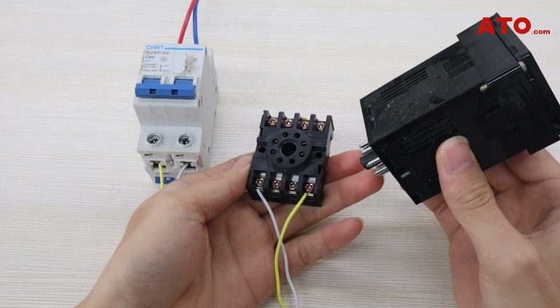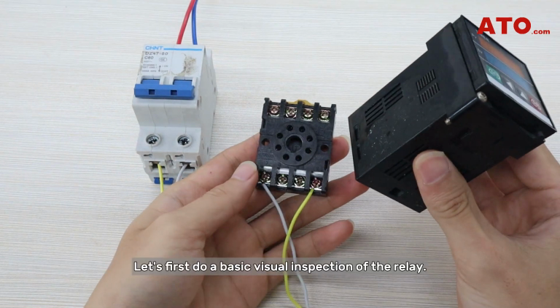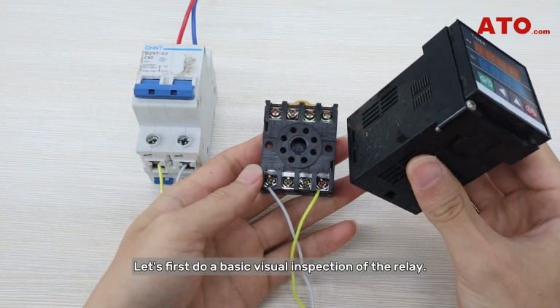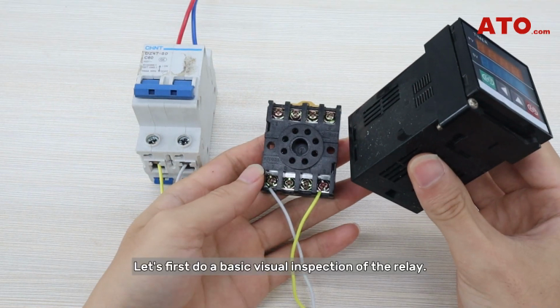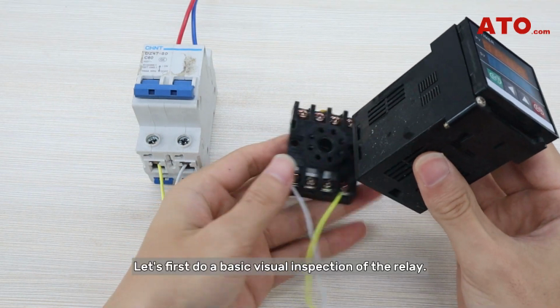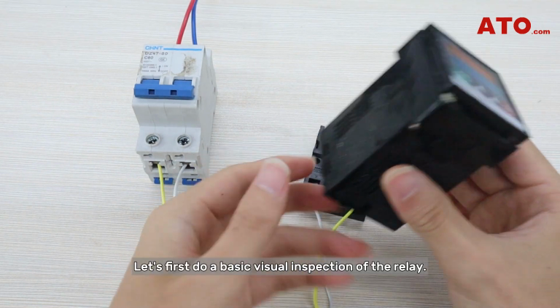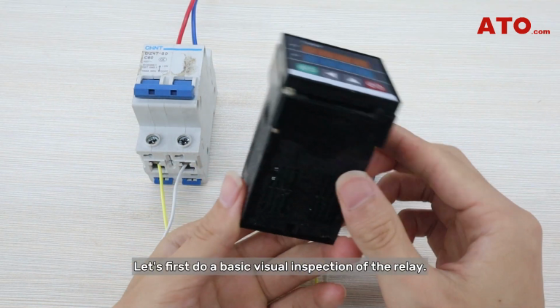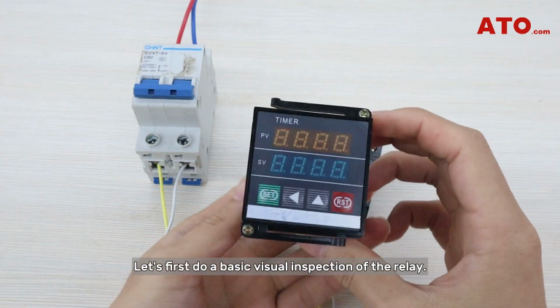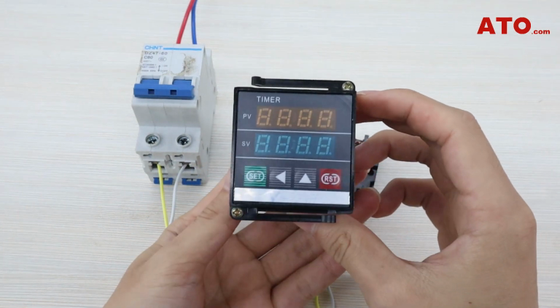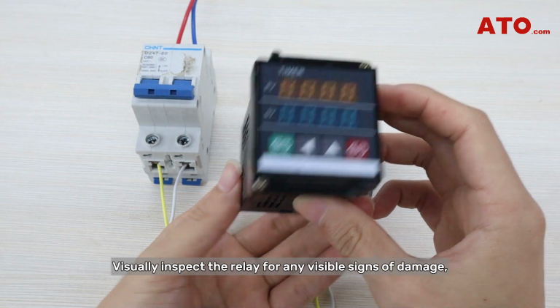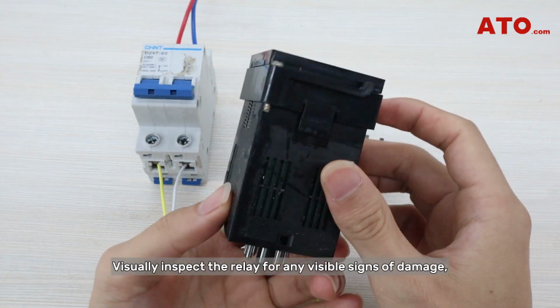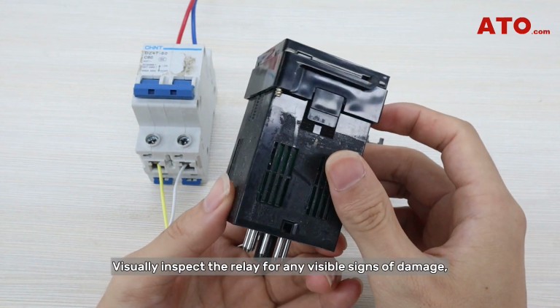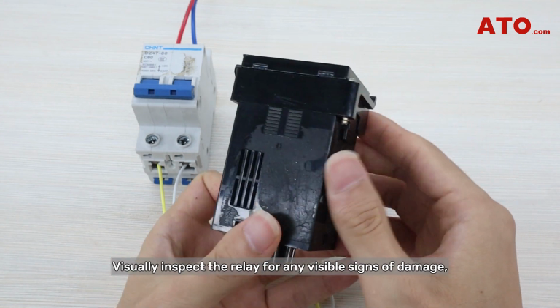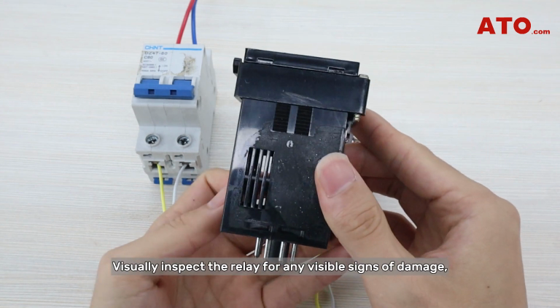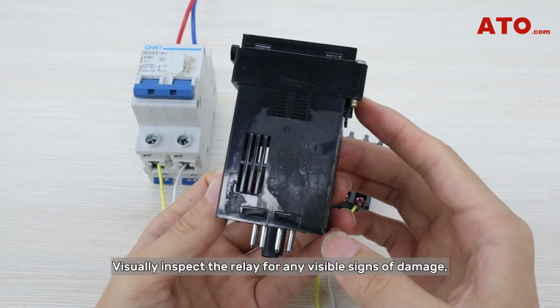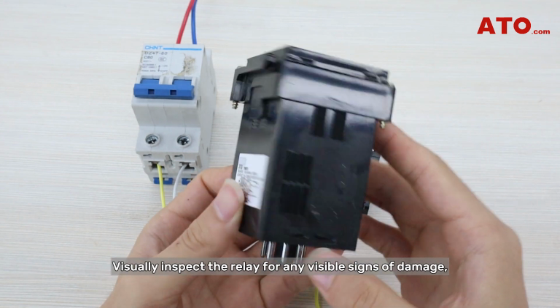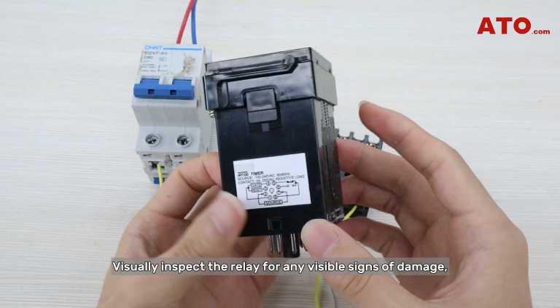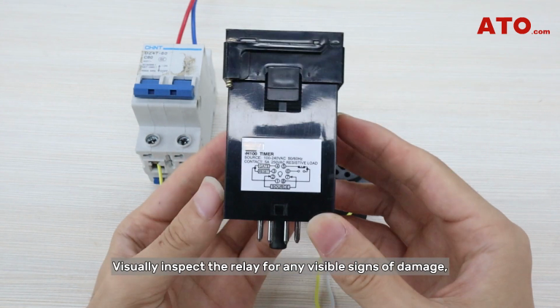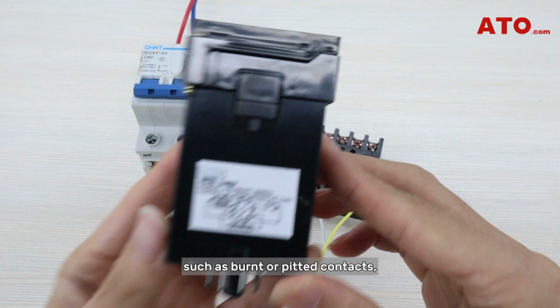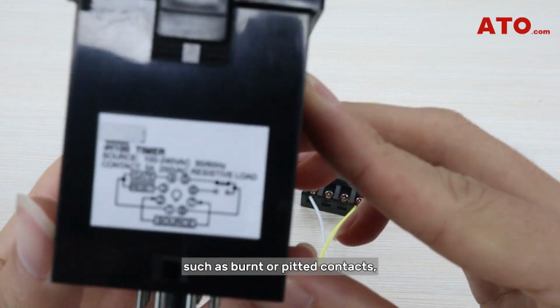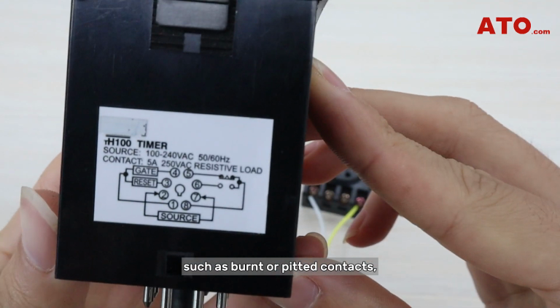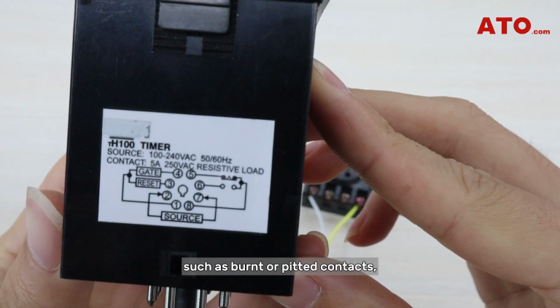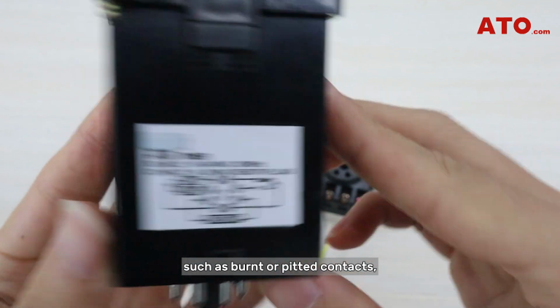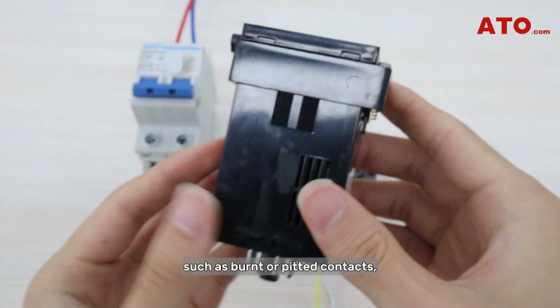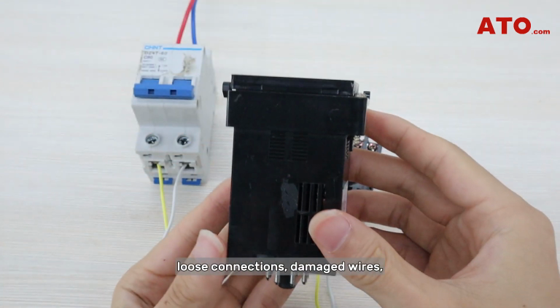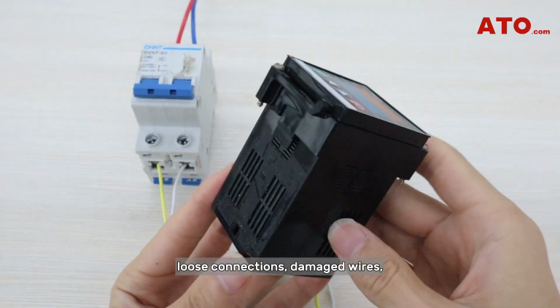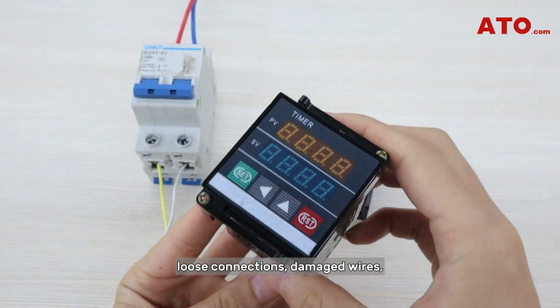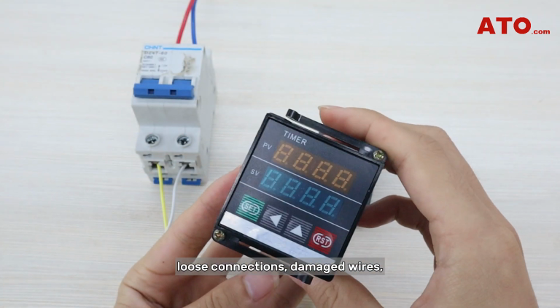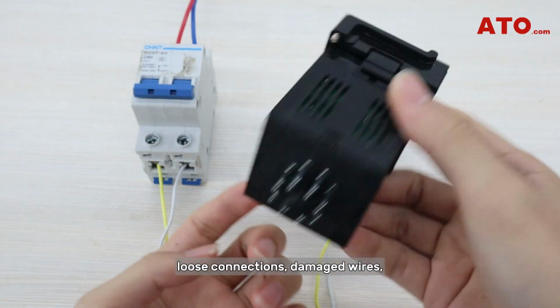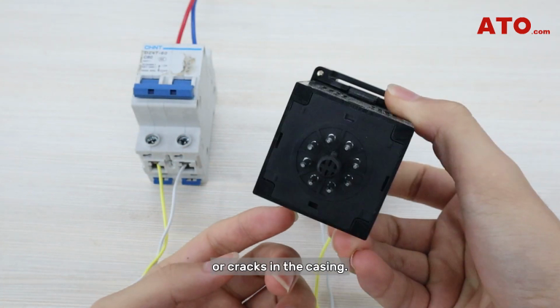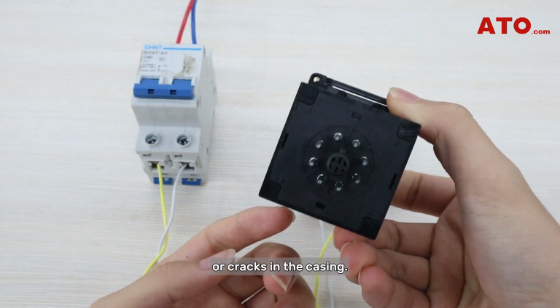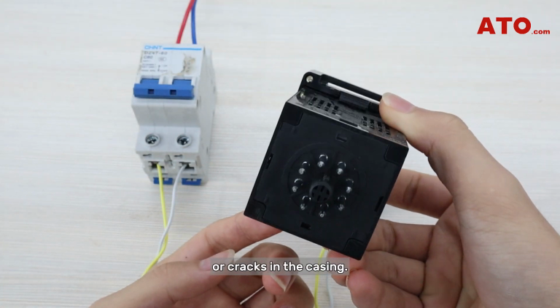Let's first do a basic visual inspection of the relay. Visually inspect the relay for any visible signs of damage, such as burnt or pitted contacts, loose connections, damaged wires, or cracks in the casing.